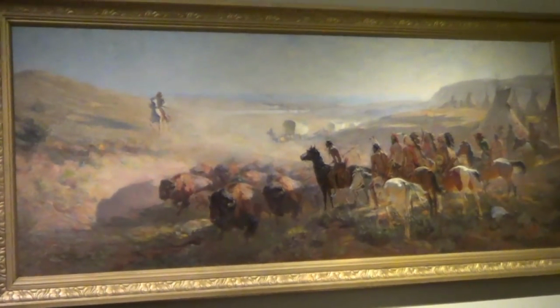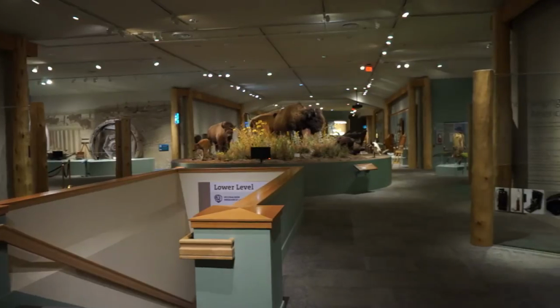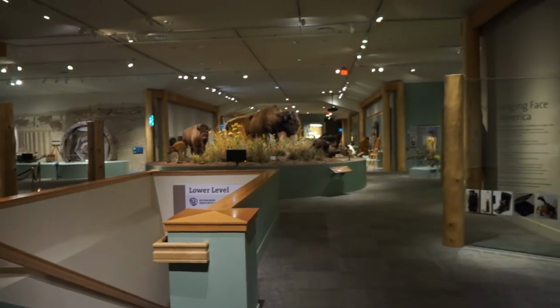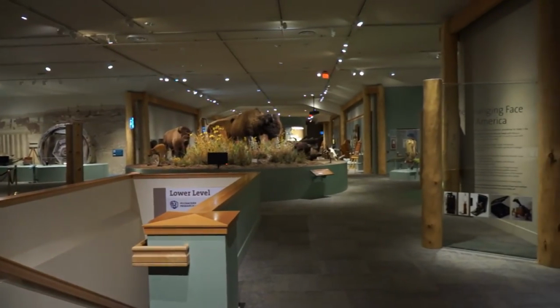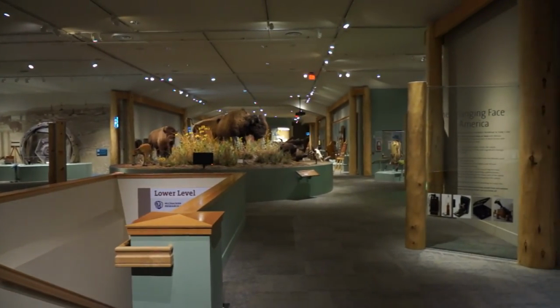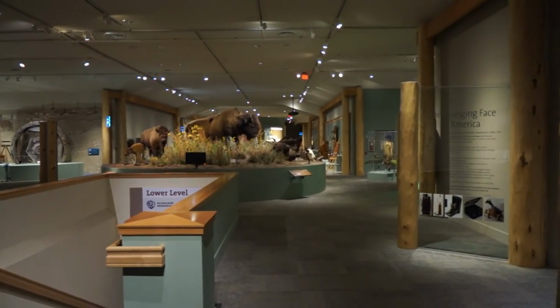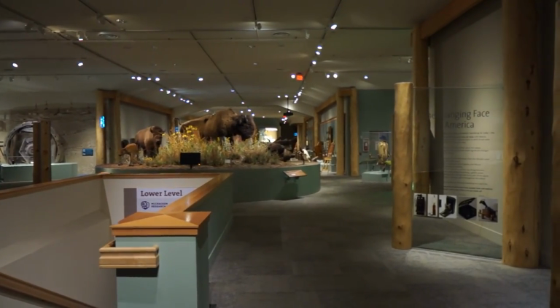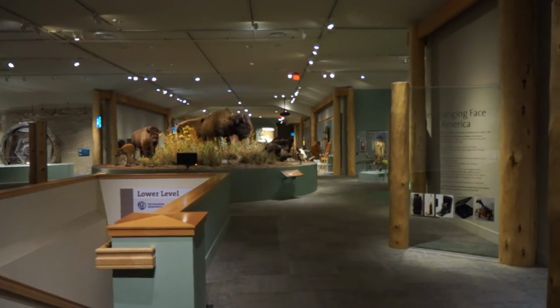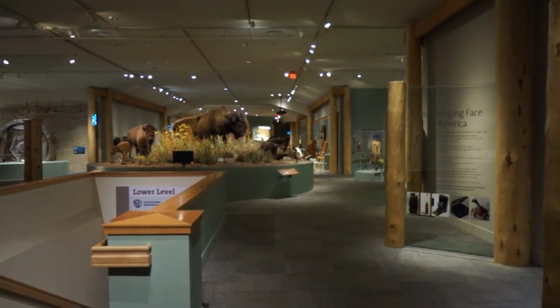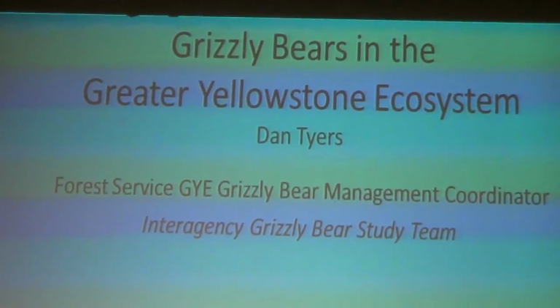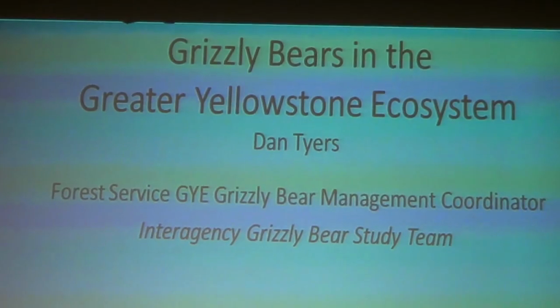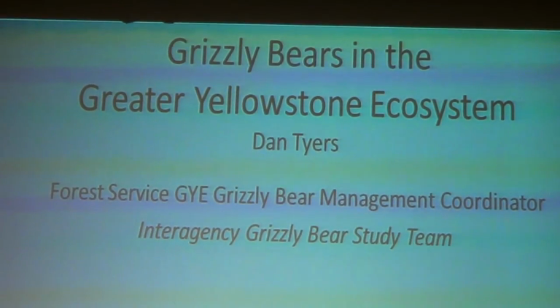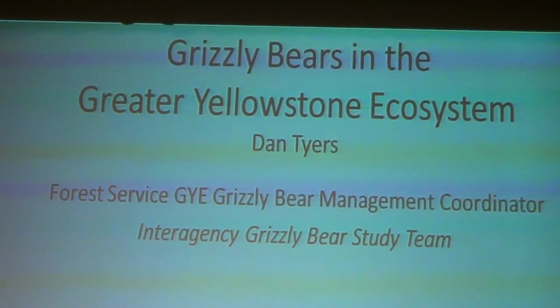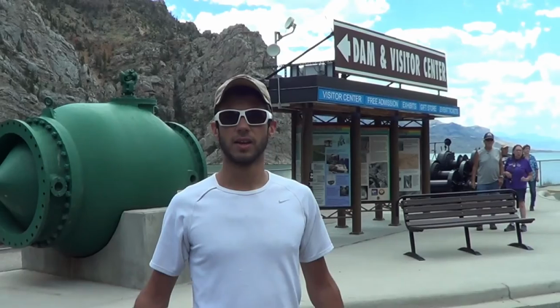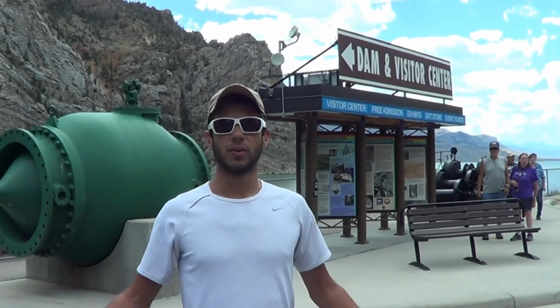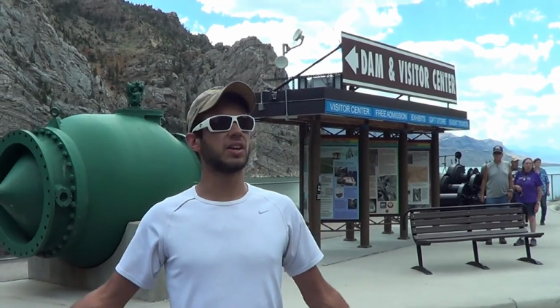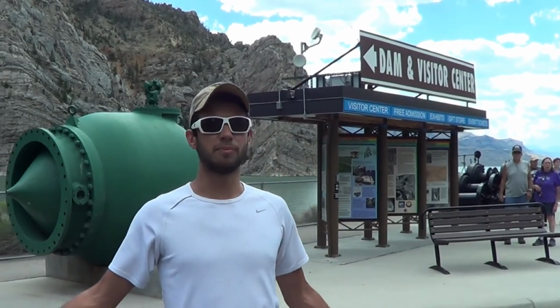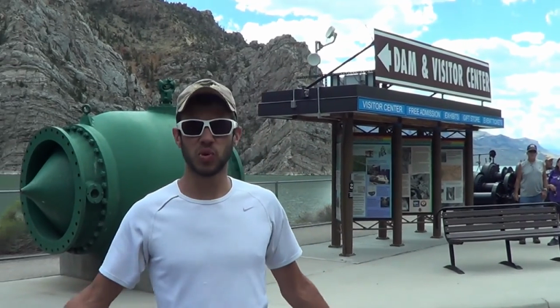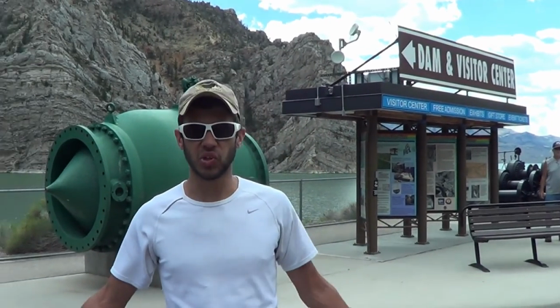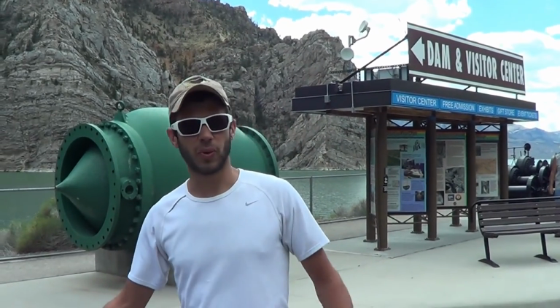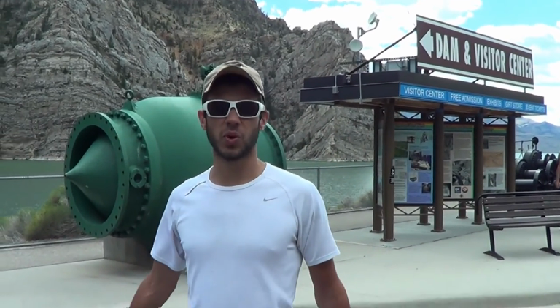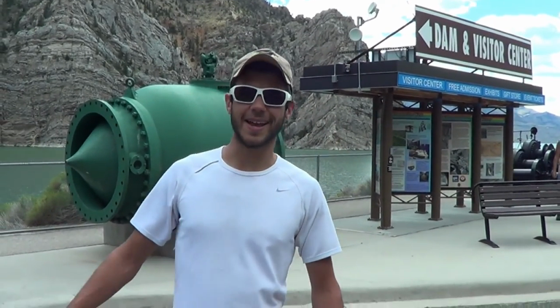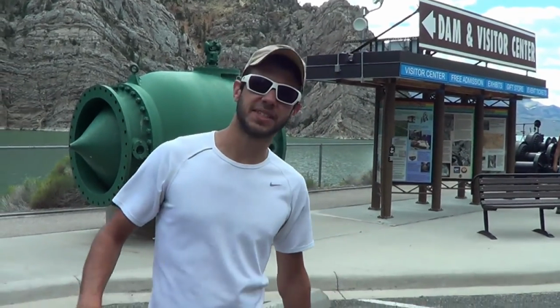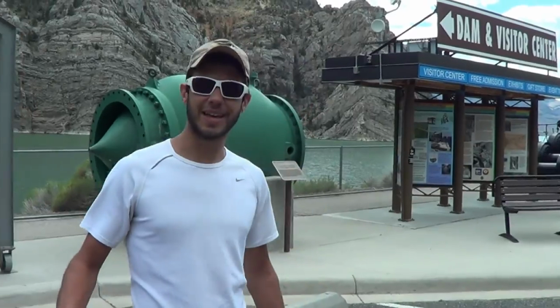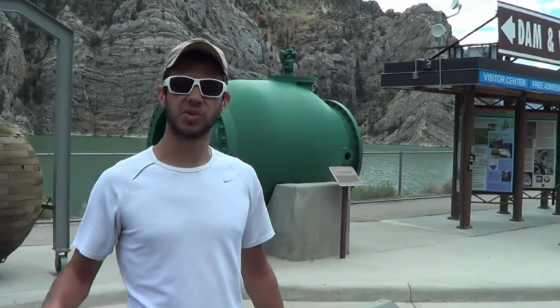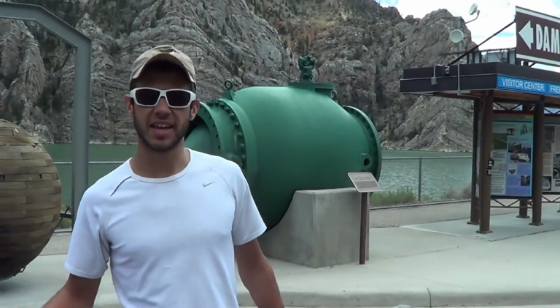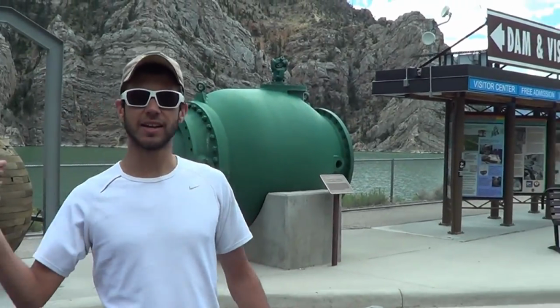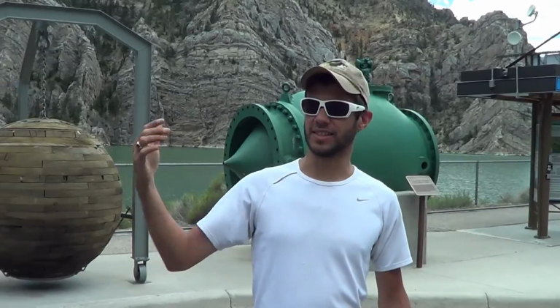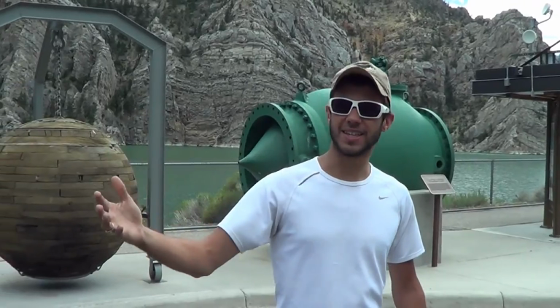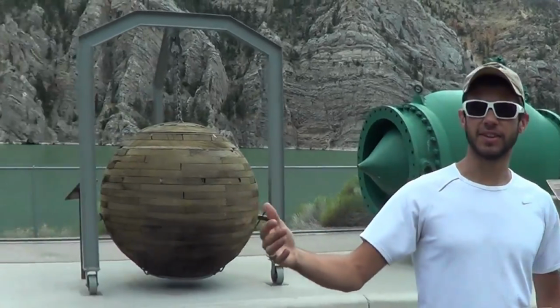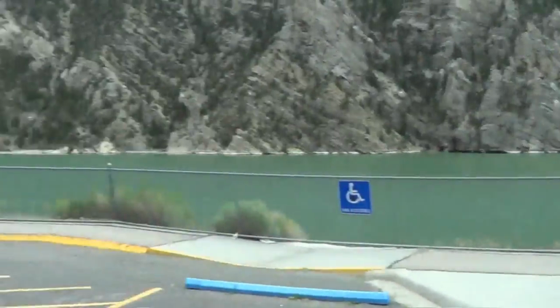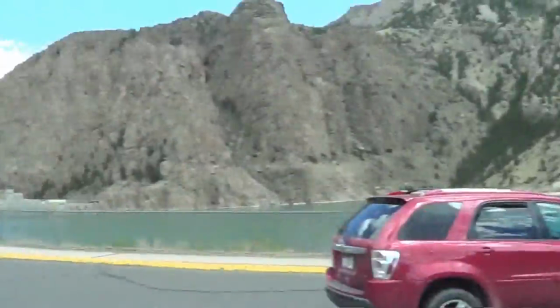Here we attended a public talk about the Grizzly Bear management program going on in the Yellowstone area. We're also at the Buffalo Bill Reservoir Dam — the lake that we're staying on — and there's a visitor center here at the dam.